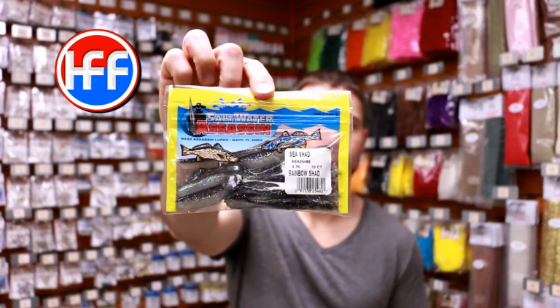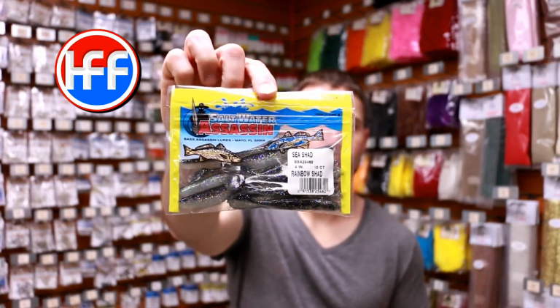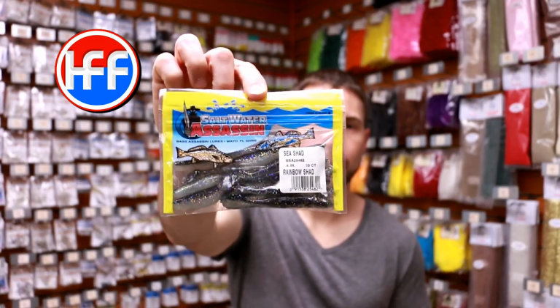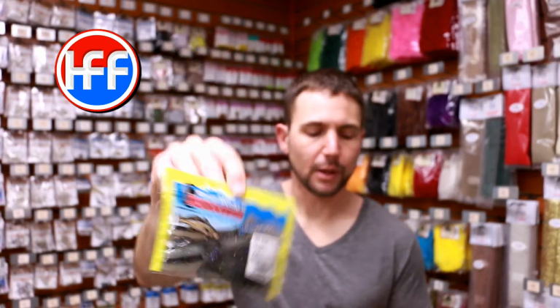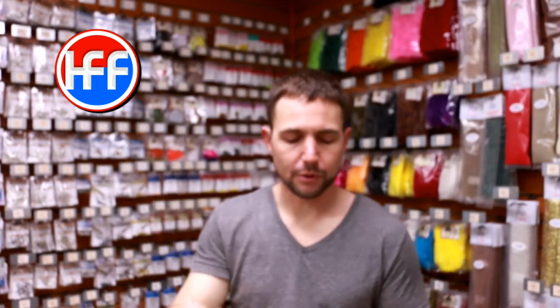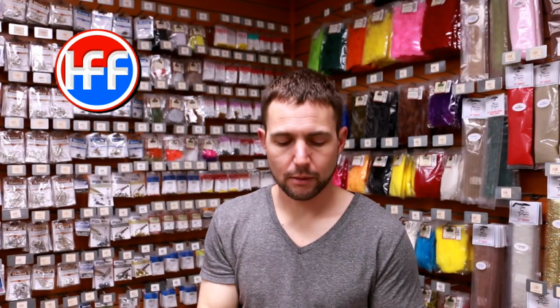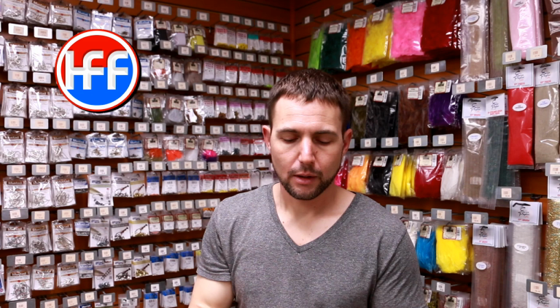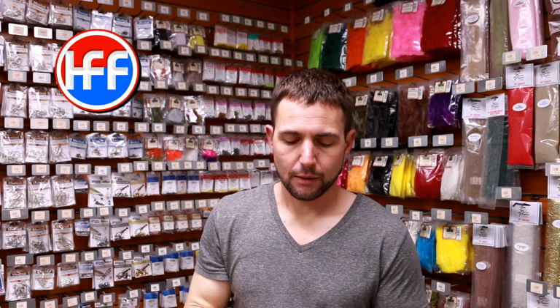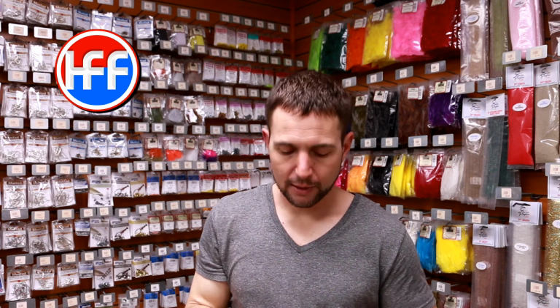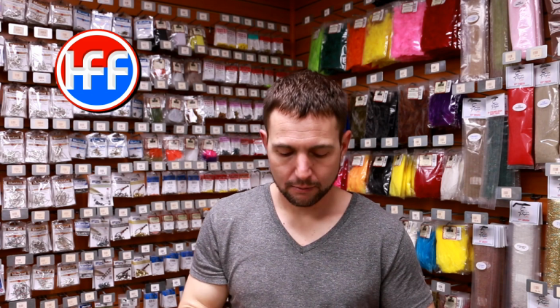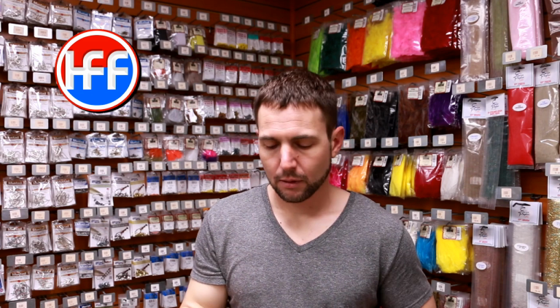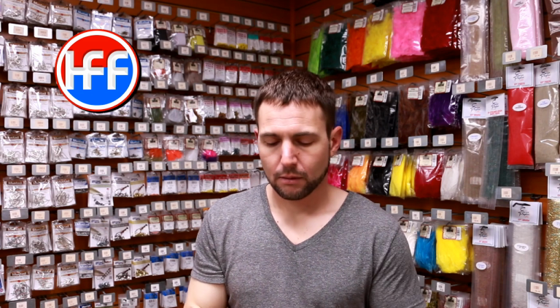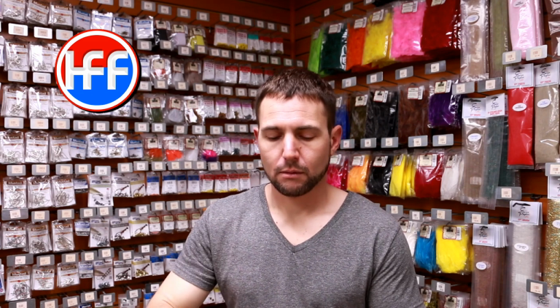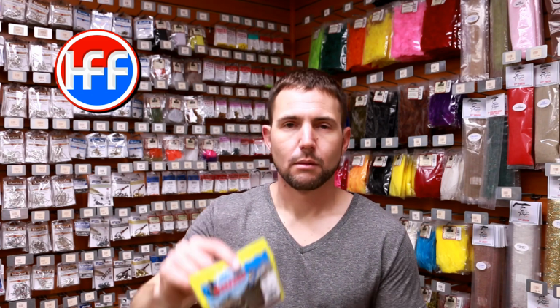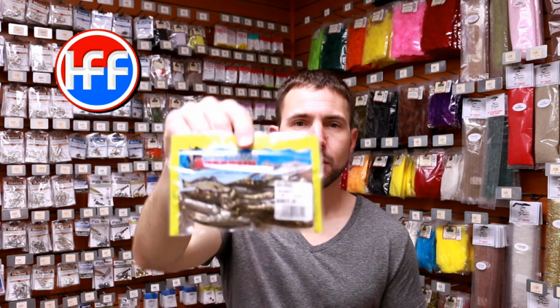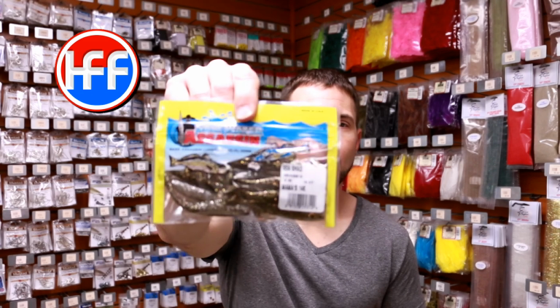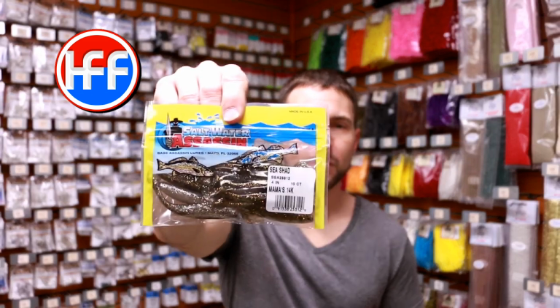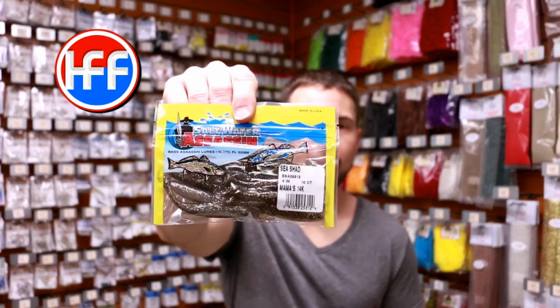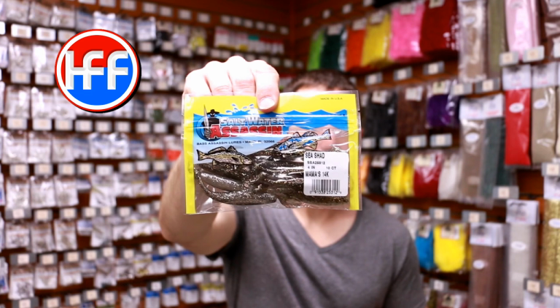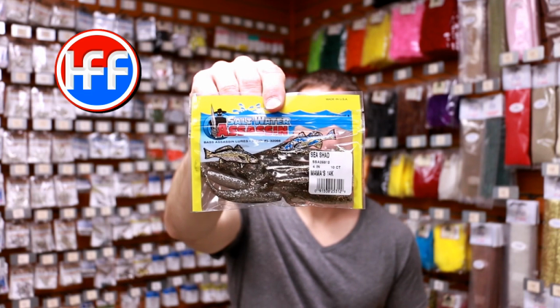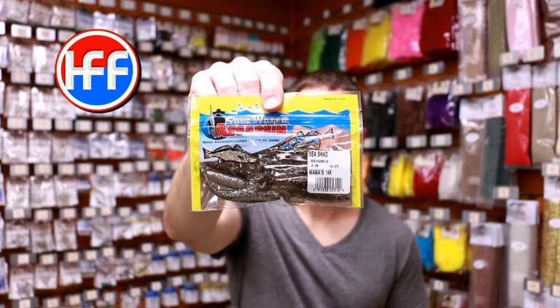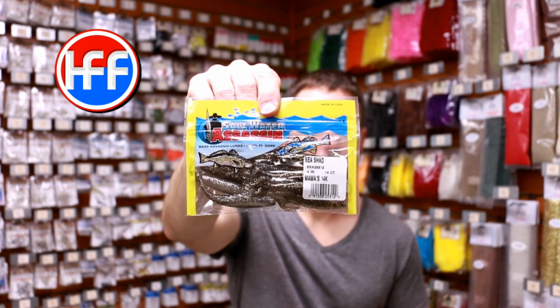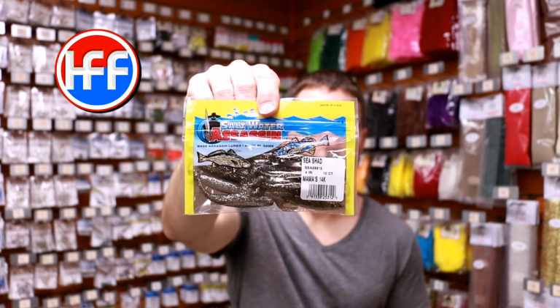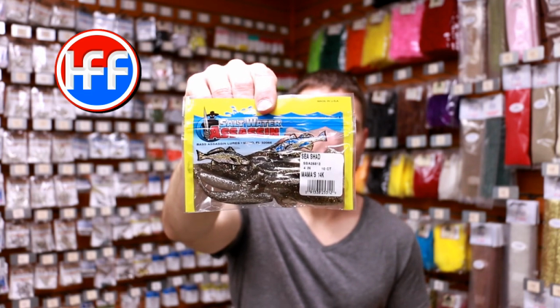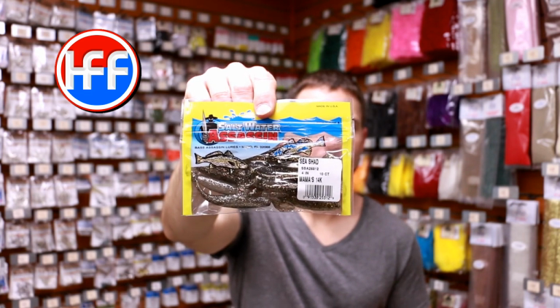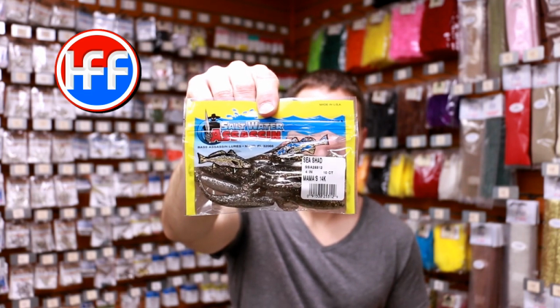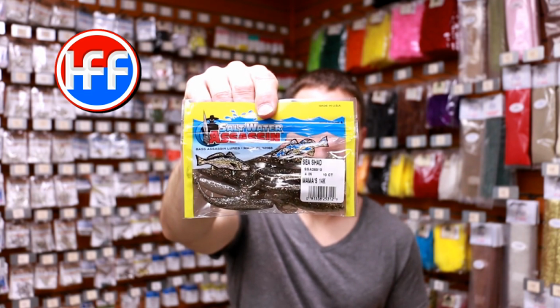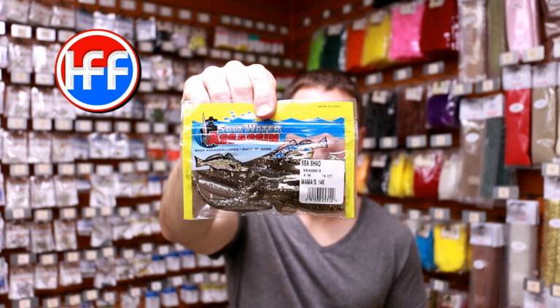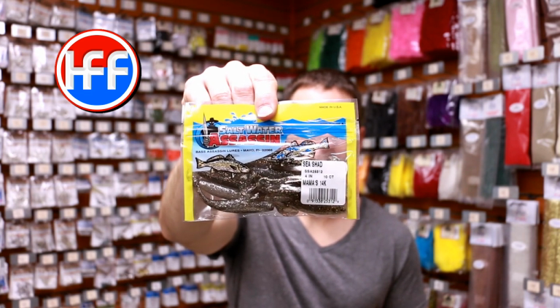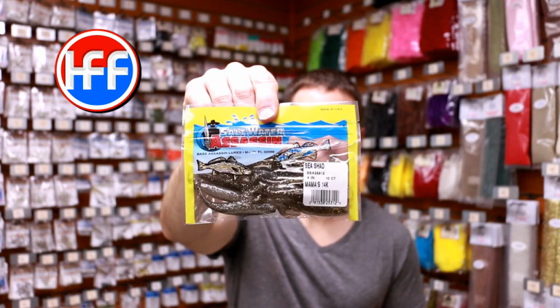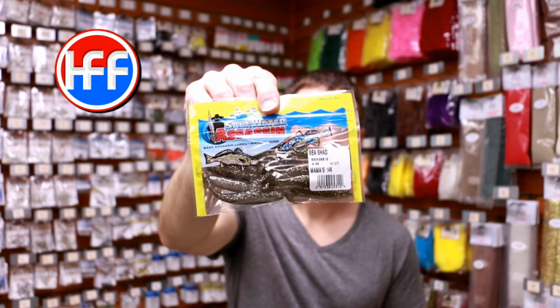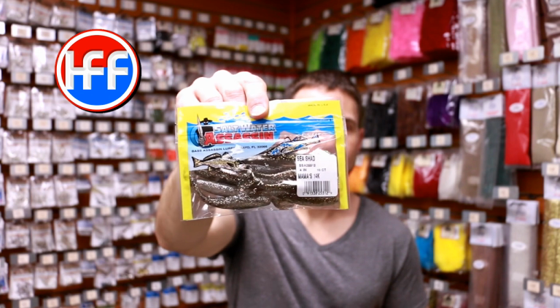Just below that, I love this Rainbow Shad color — that's a really good color, highly recommend you pick that up as well. Finally, the Mama's 14K, there's a lot of flash in that one. I use that one with some twitch baits, jerk baits and stuff like that — that's also a good color.